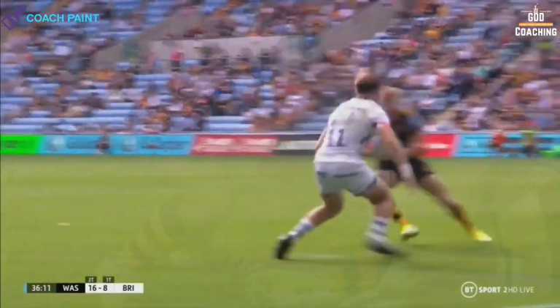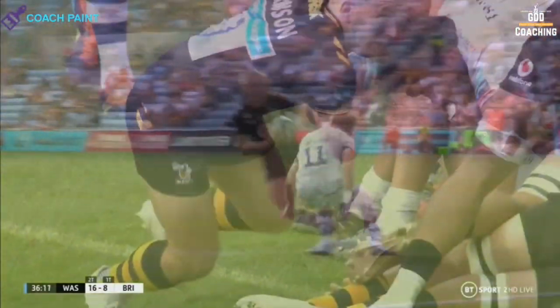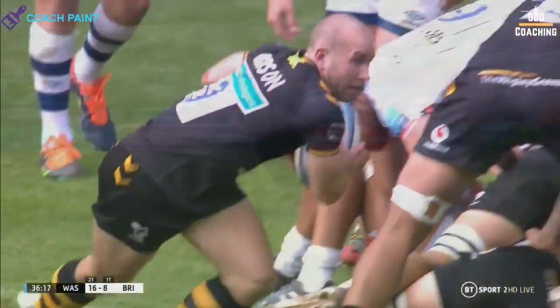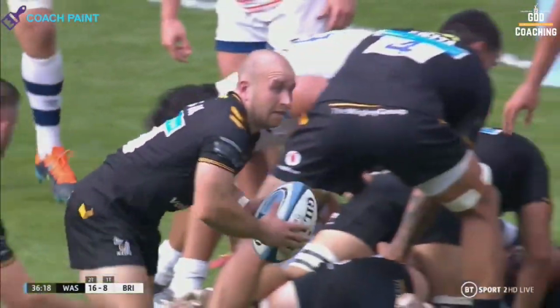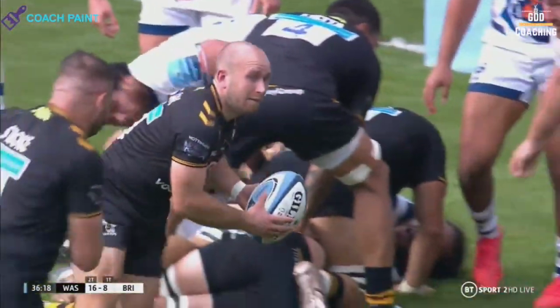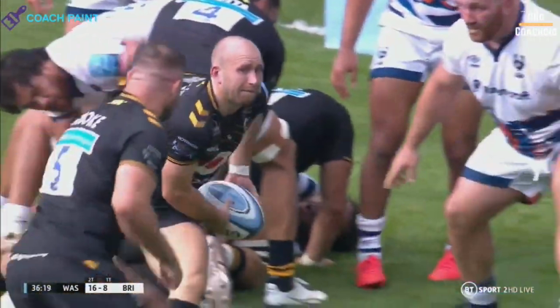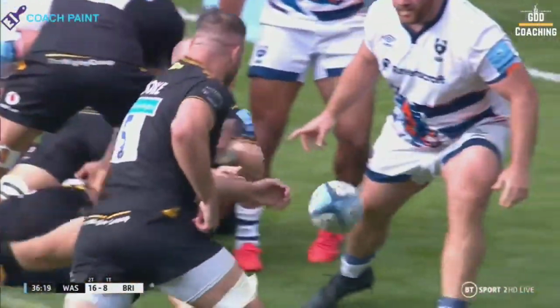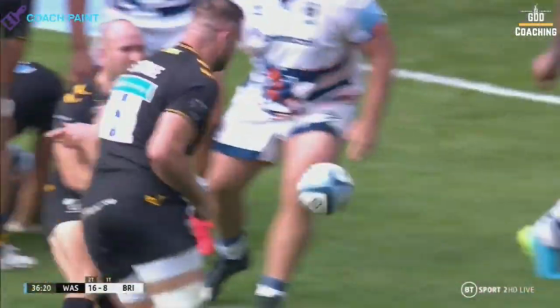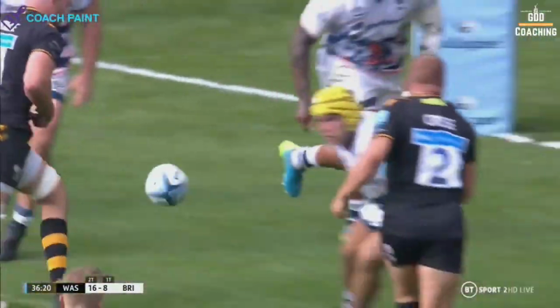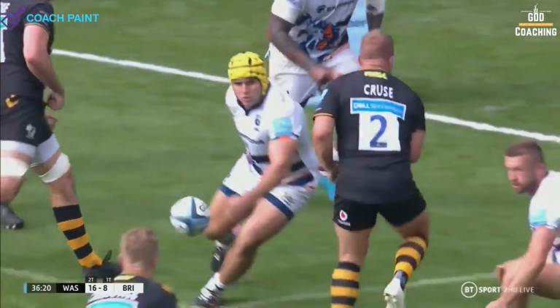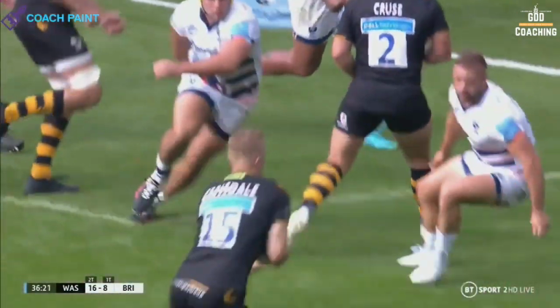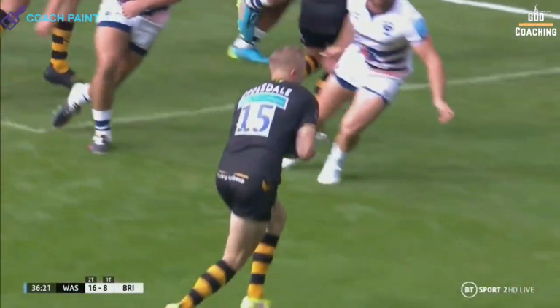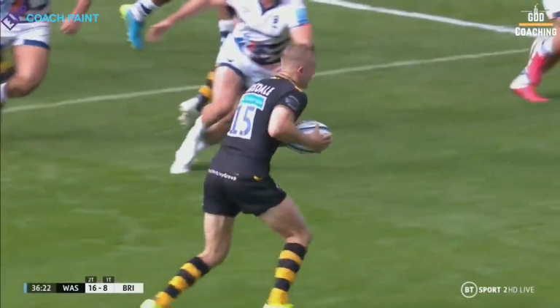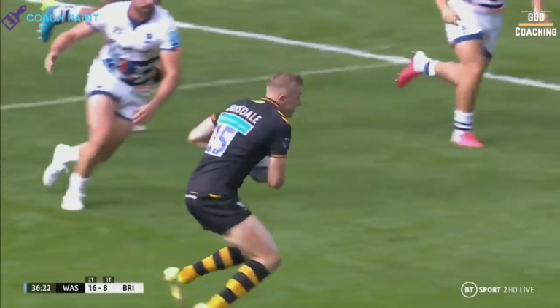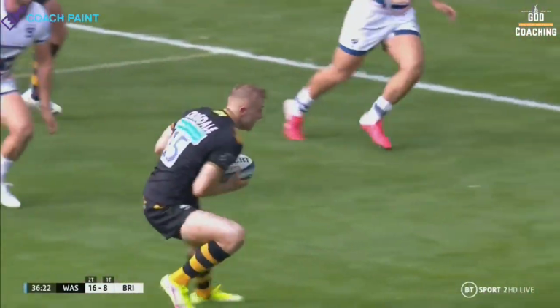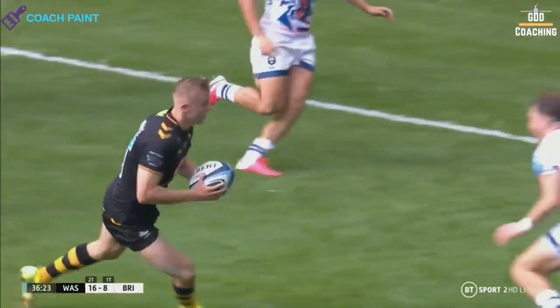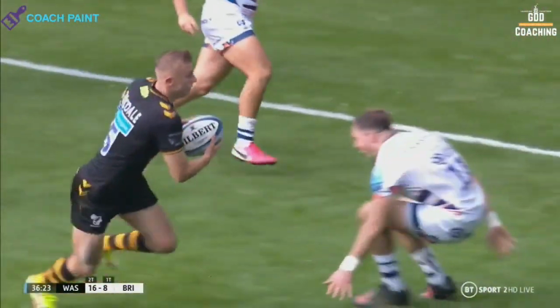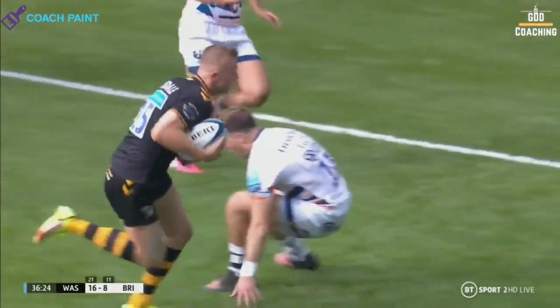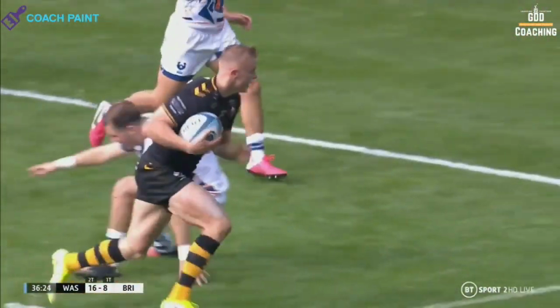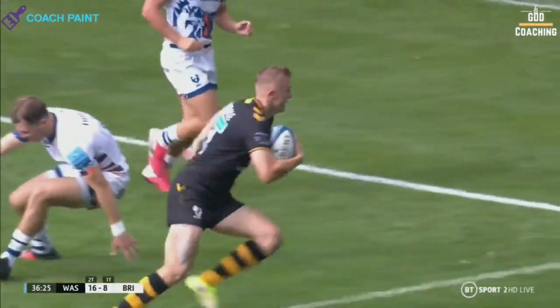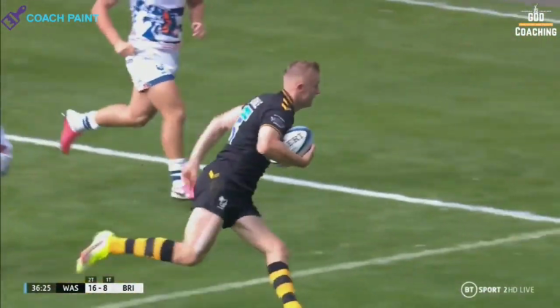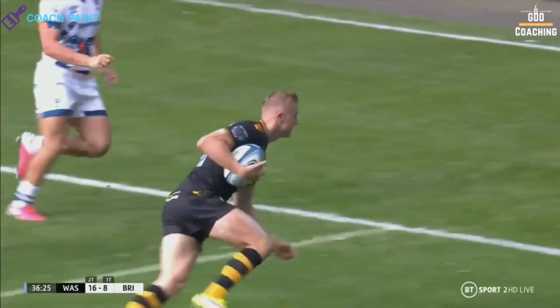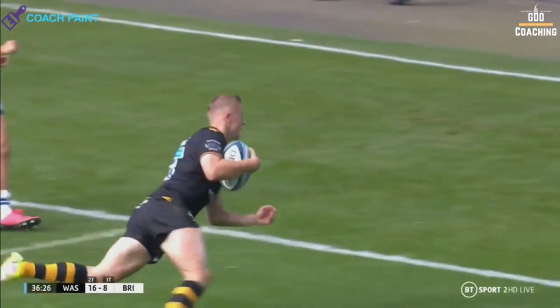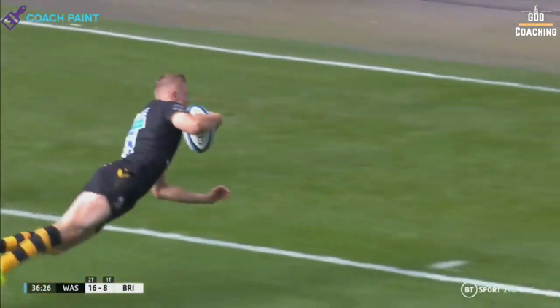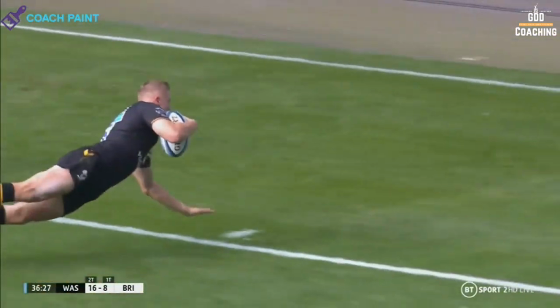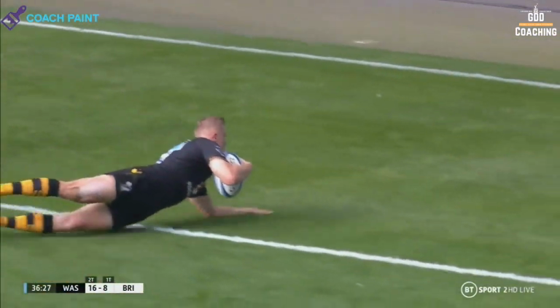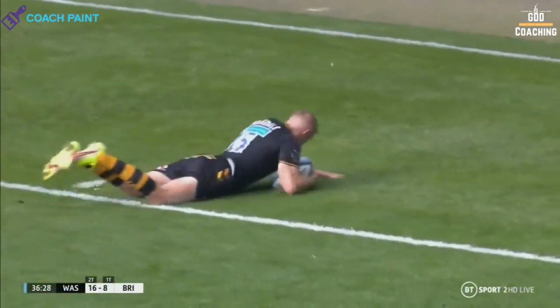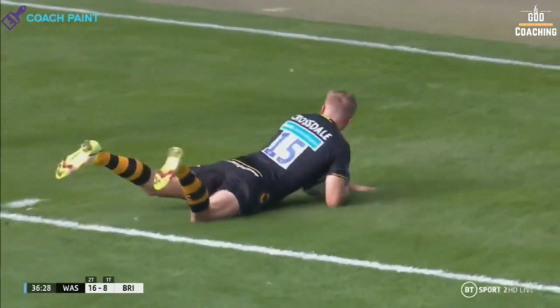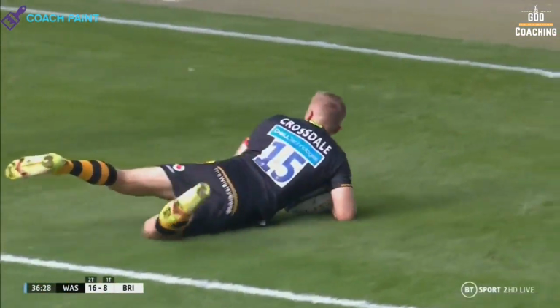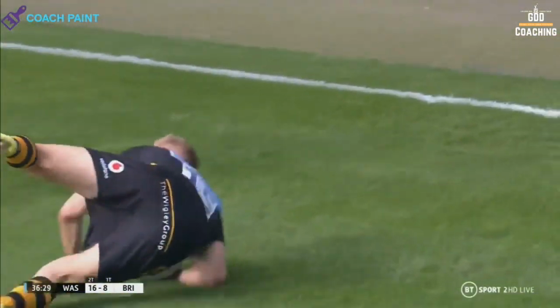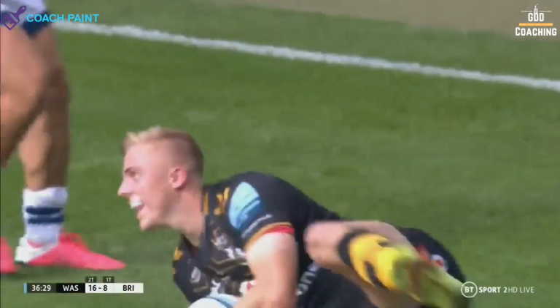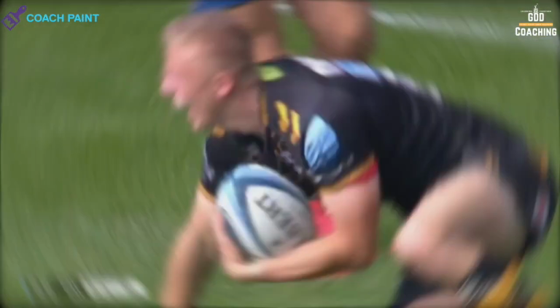Two very different situations making use of a well-run tunnel play. If you're a coach, a player or a rugby enthusiast, I'd love to hear your thoughts and questions in the comments section, and don't forget to hit the like button to help the channel grow.